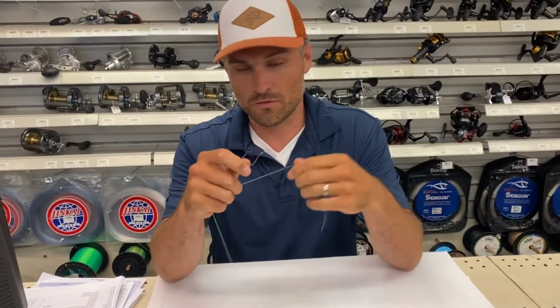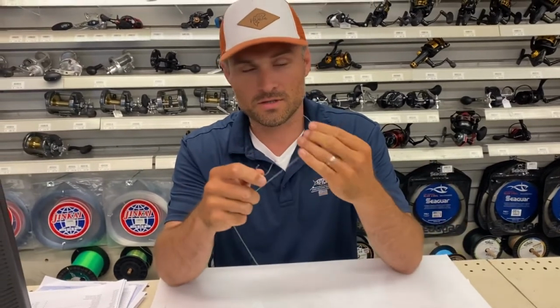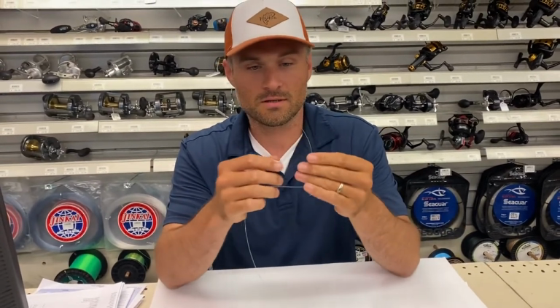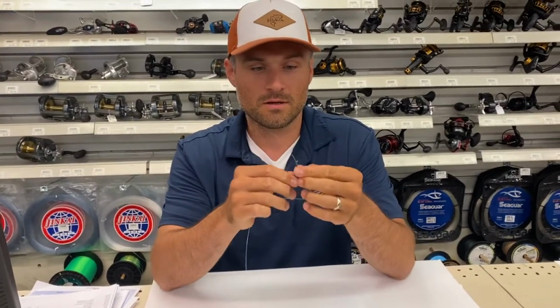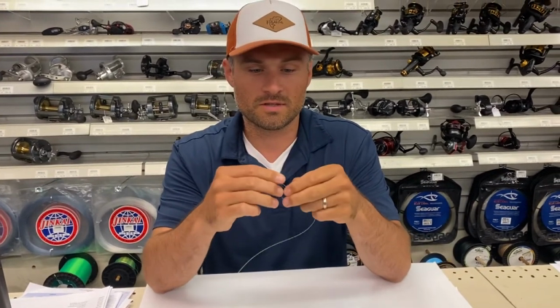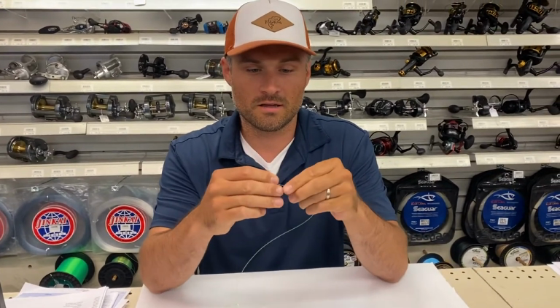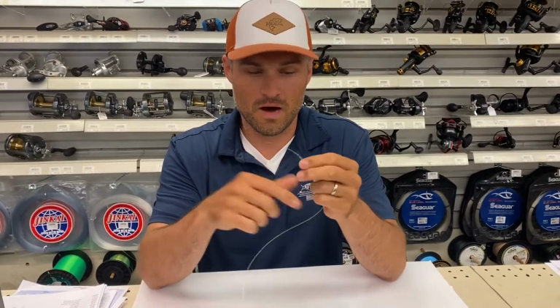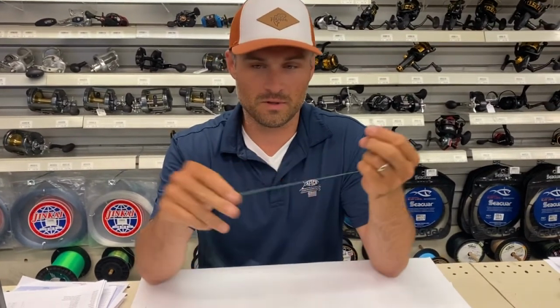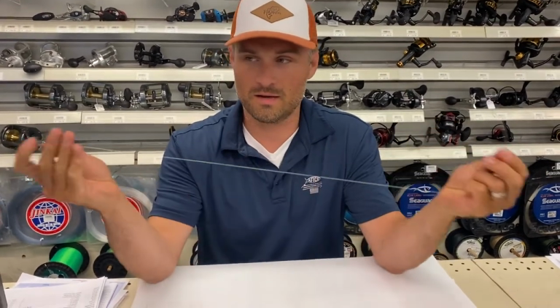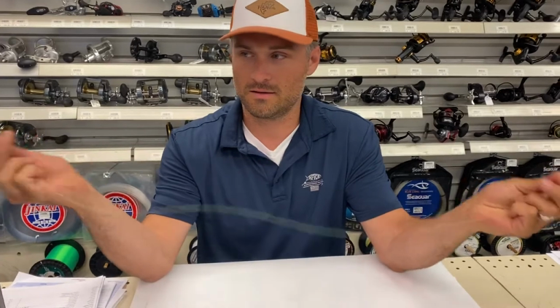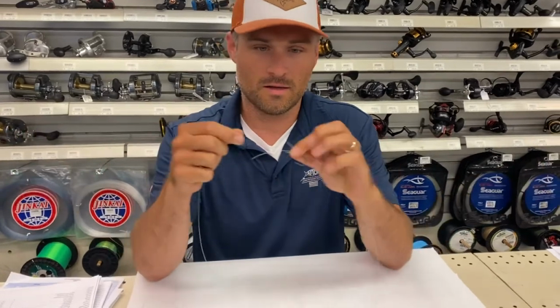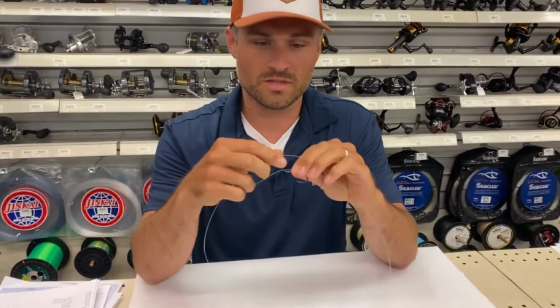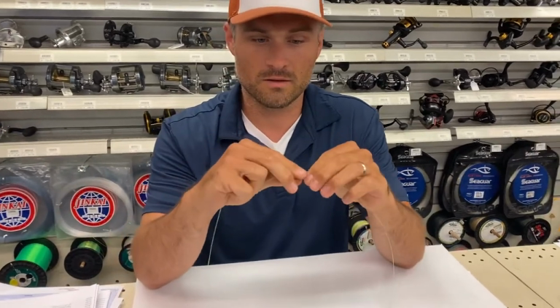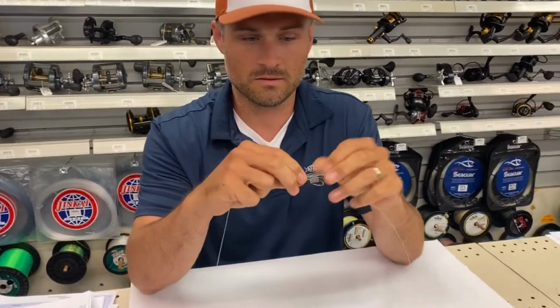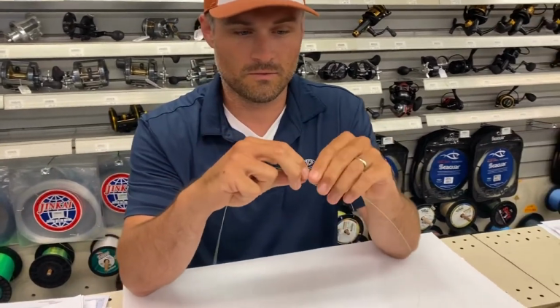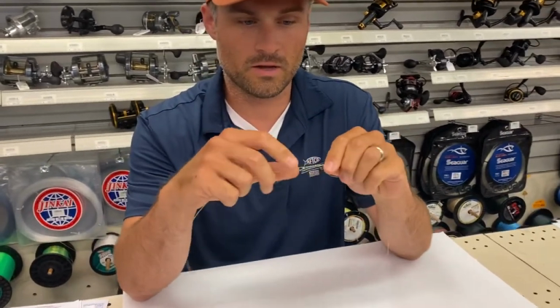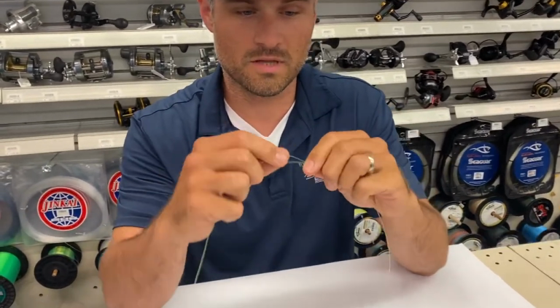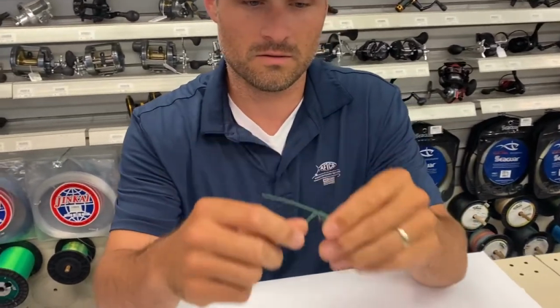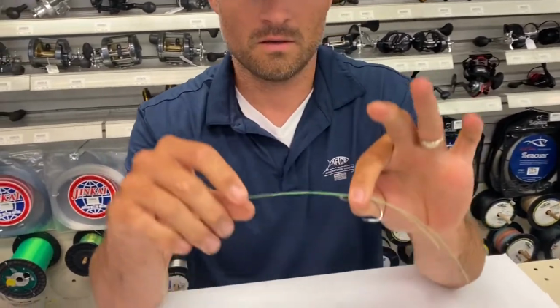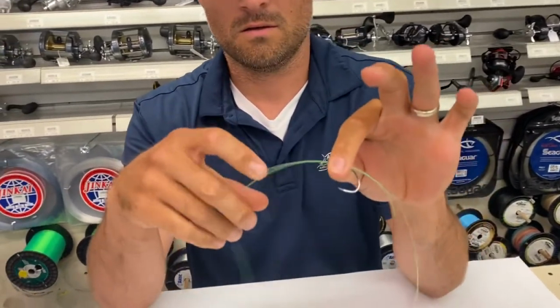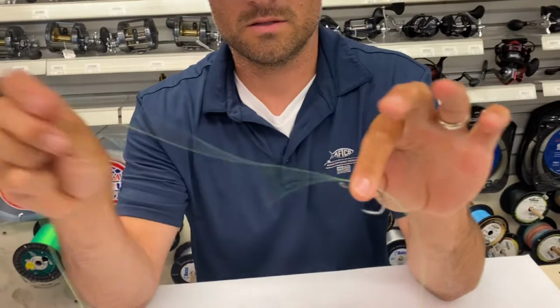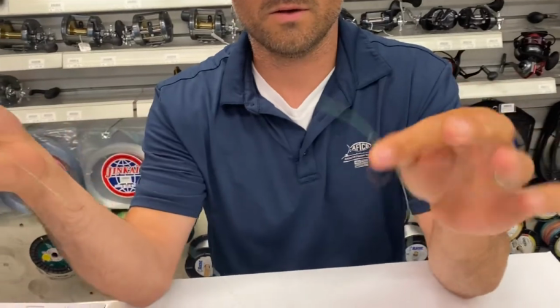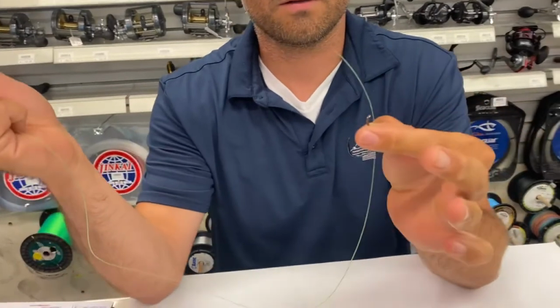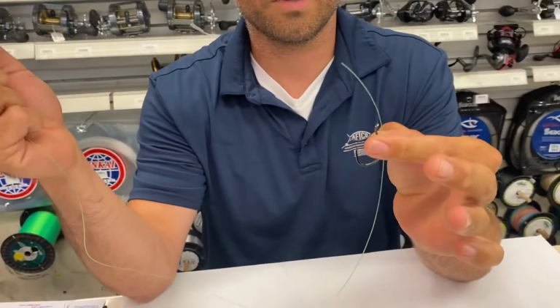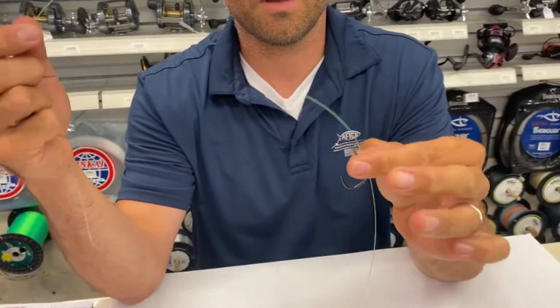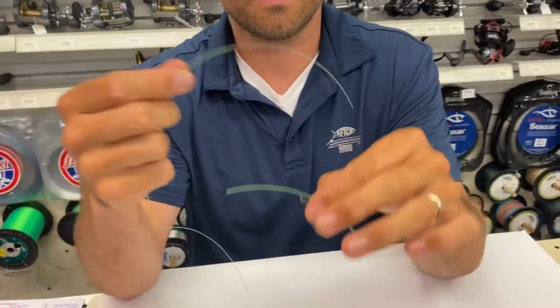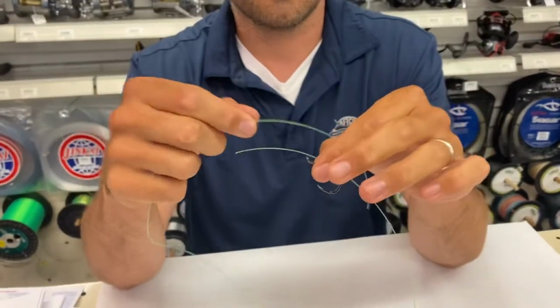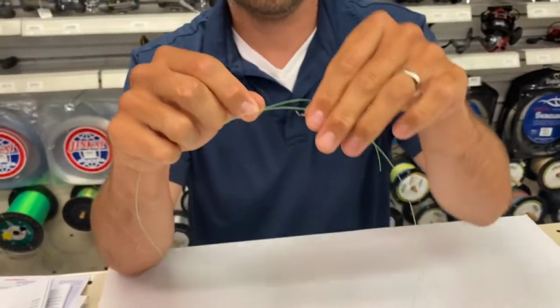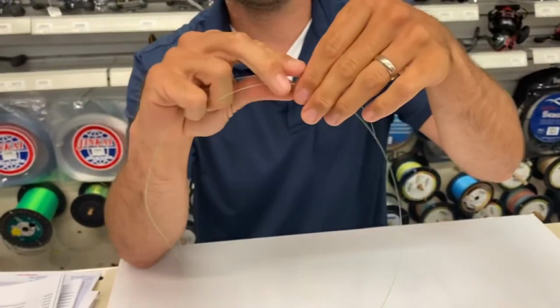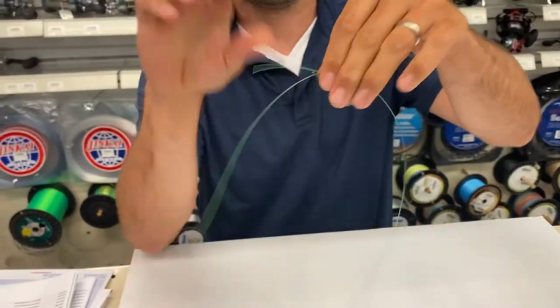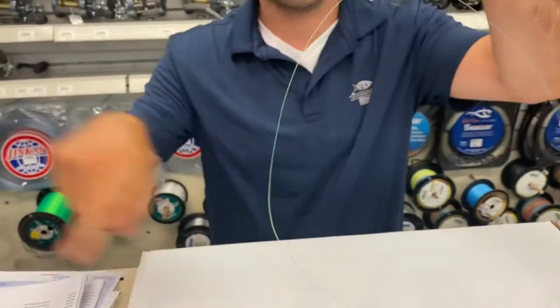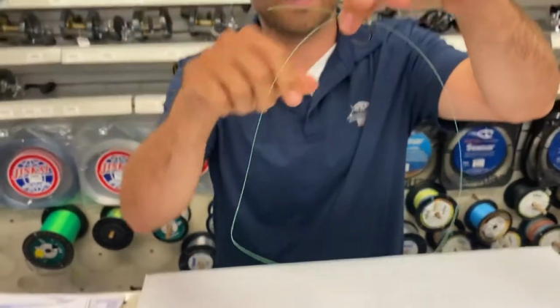First we're gonna take the monofilament line and we're gonna do a snell. If you don't know how to do a snell, this is how you do it. A little bit on the front, do a big loop so it just kind of goes around.